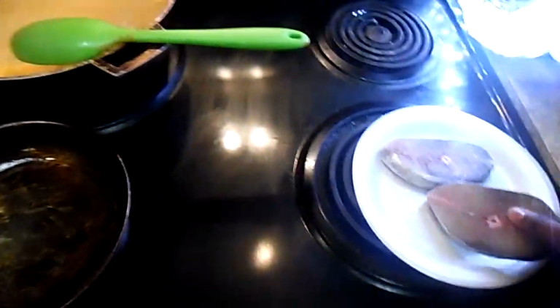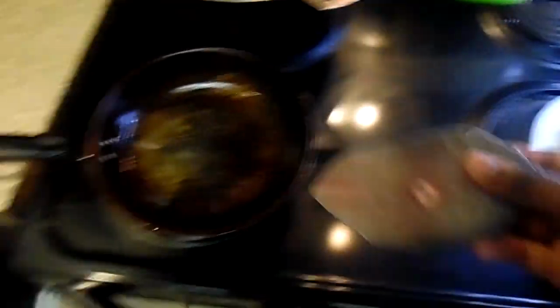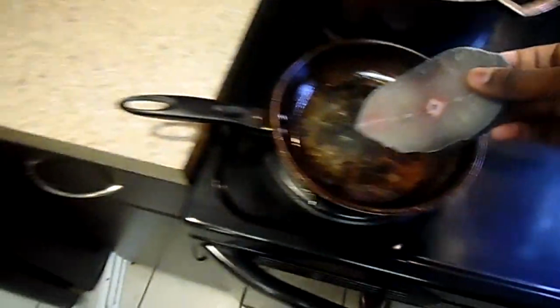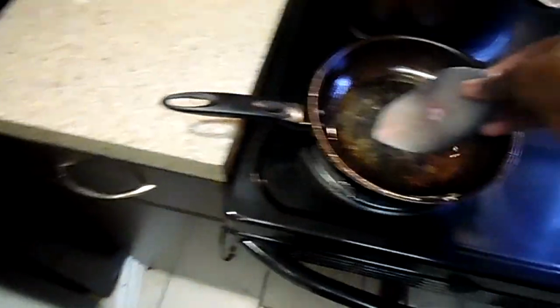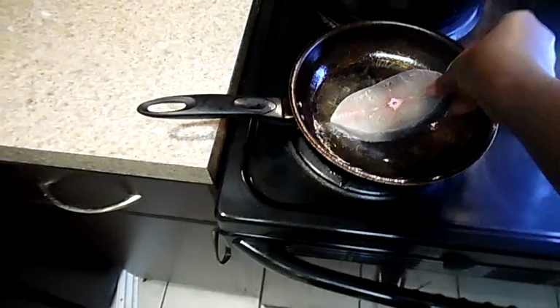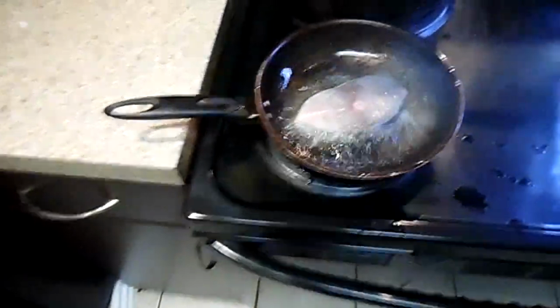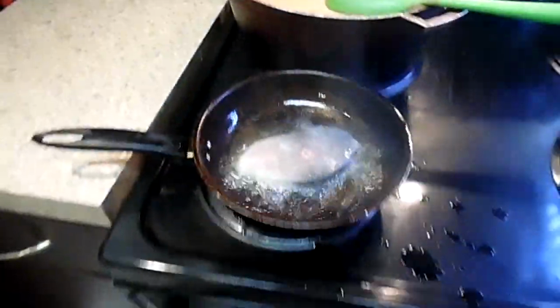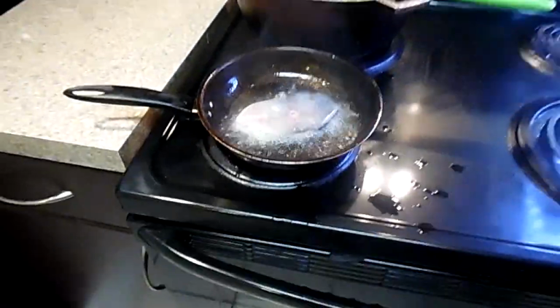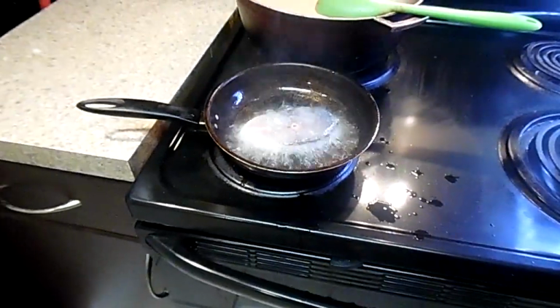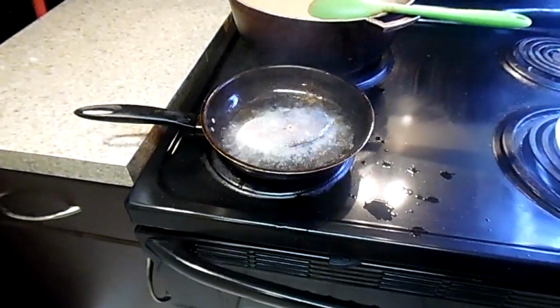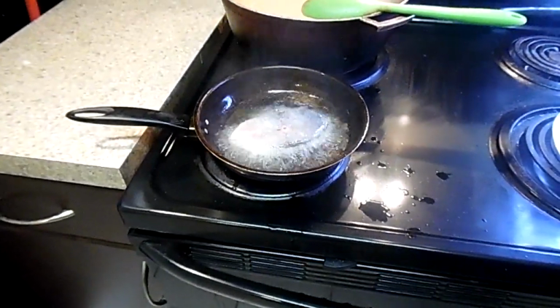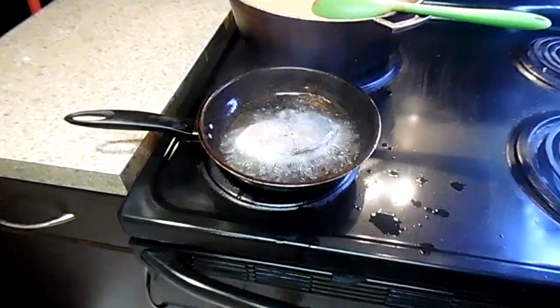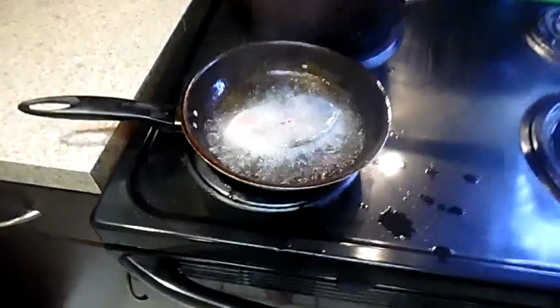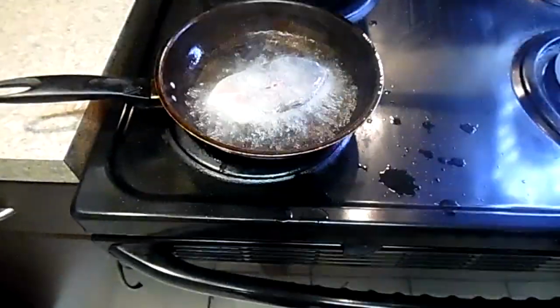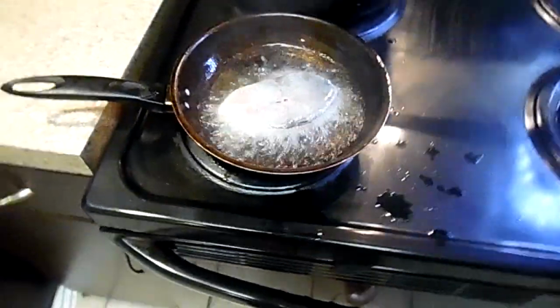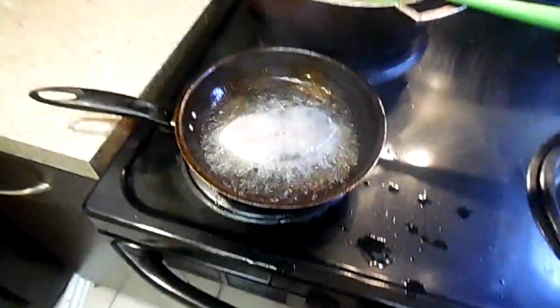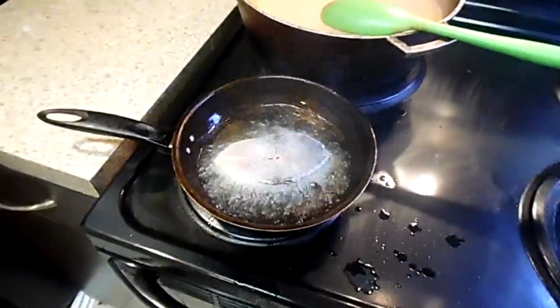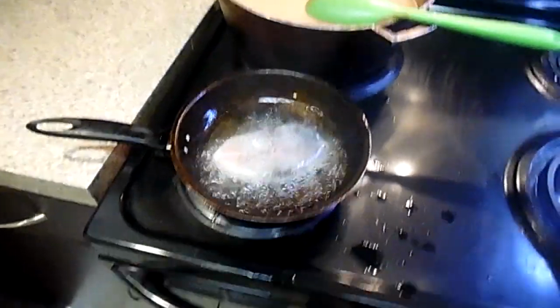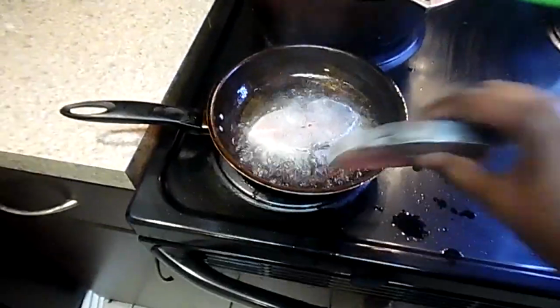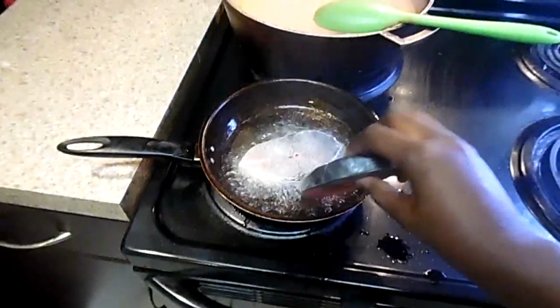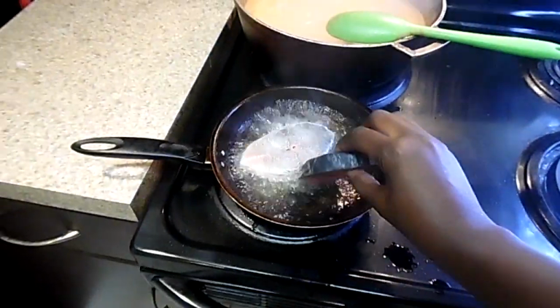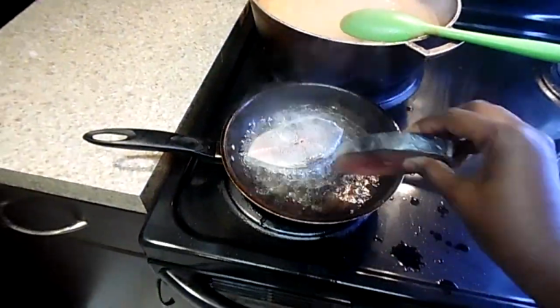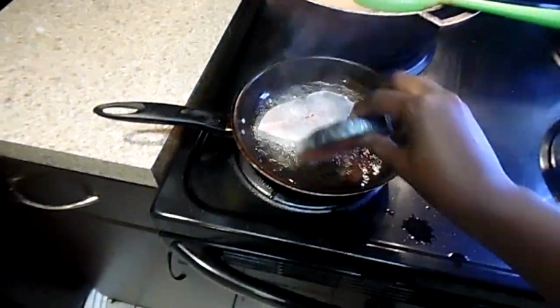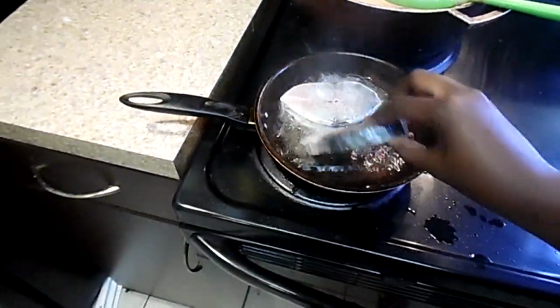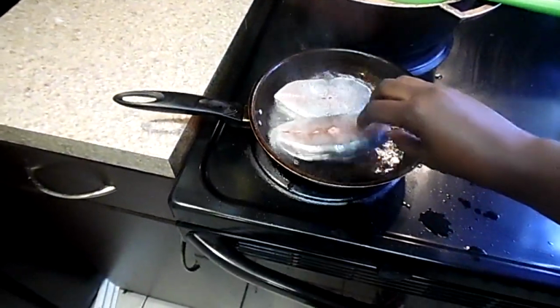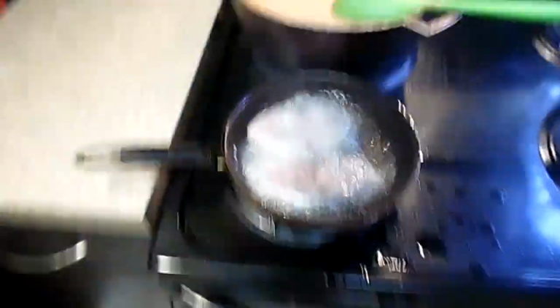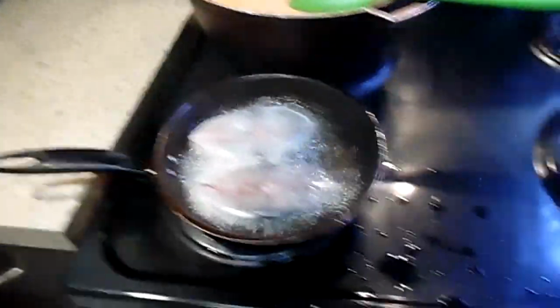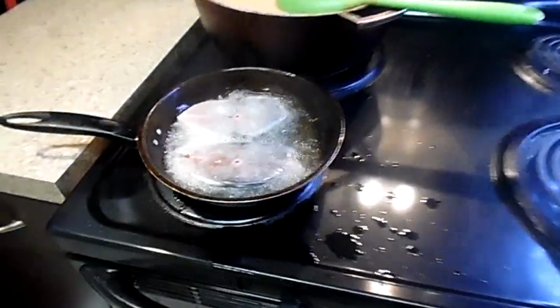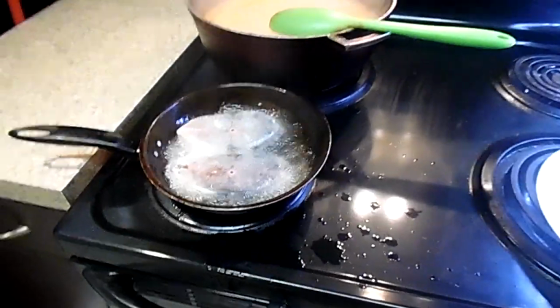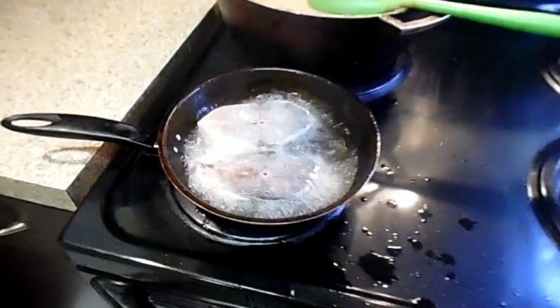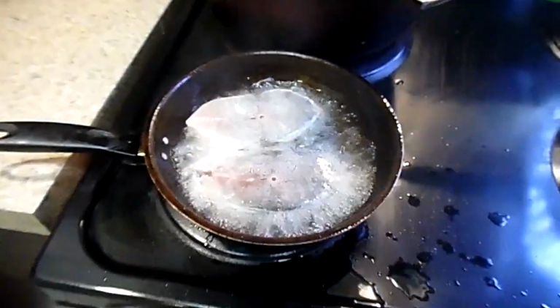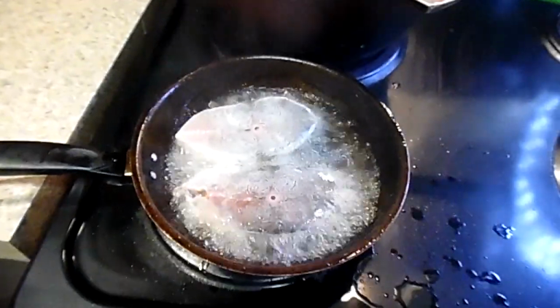Then you're going to add it back in the pot at the very end. If you're using fish like grouper or red snapper, they don't have that strong fishy smell, so you can just add them straight to the pot — you don't have to fry those.